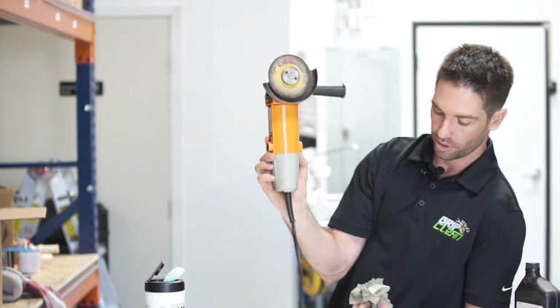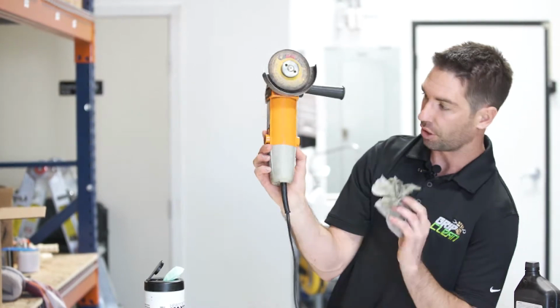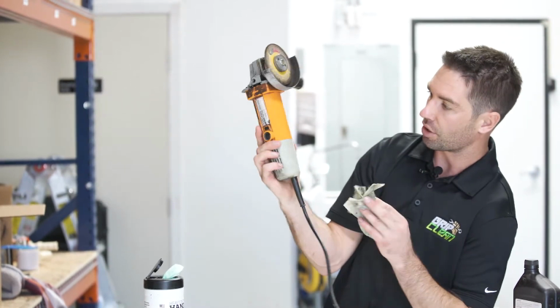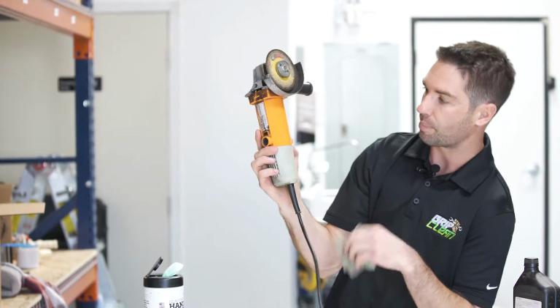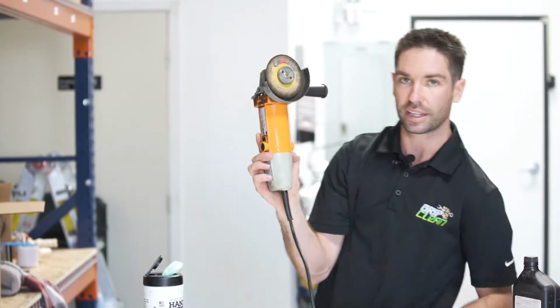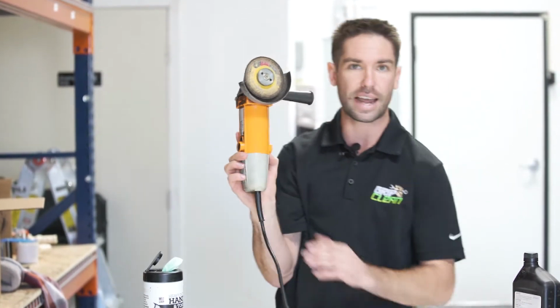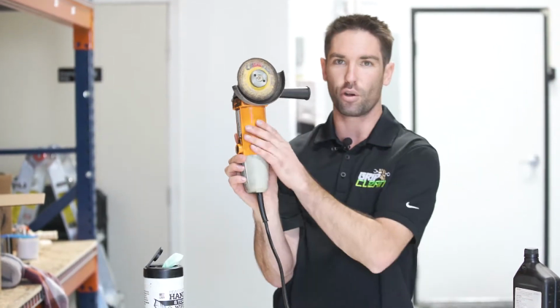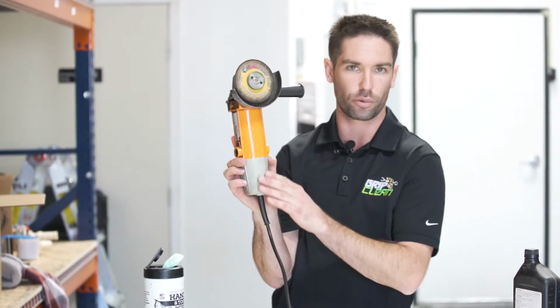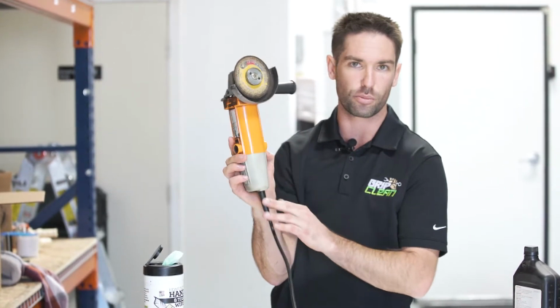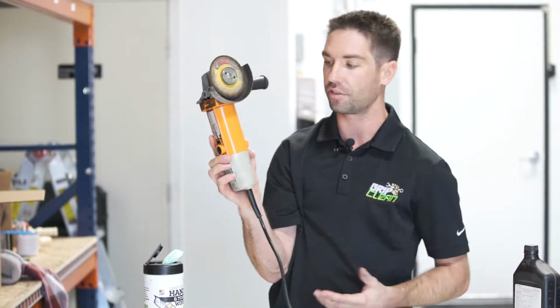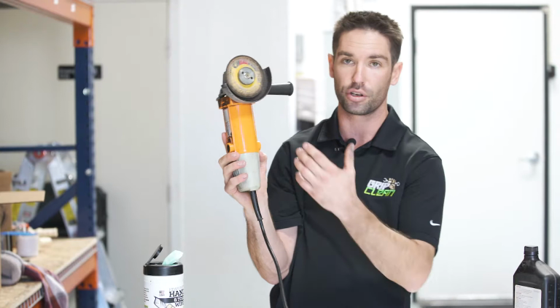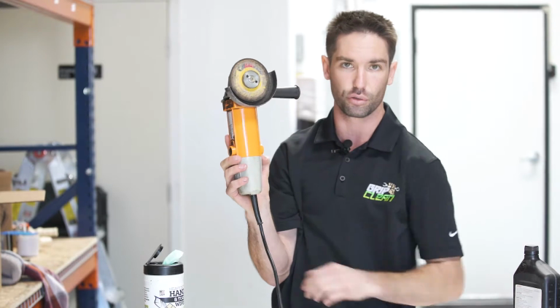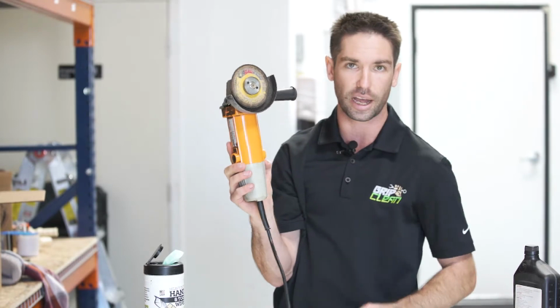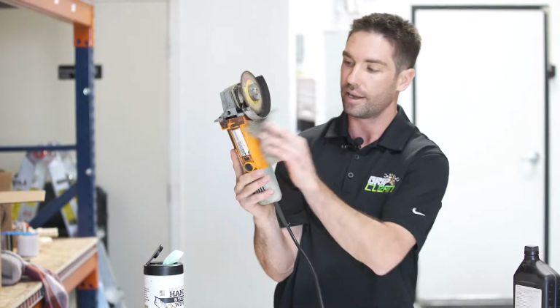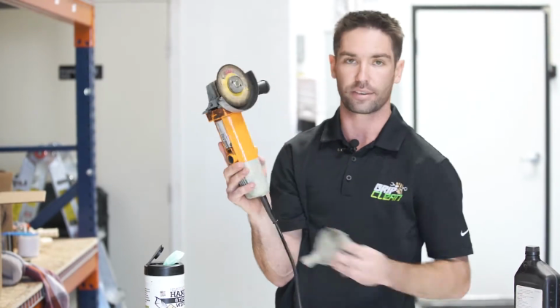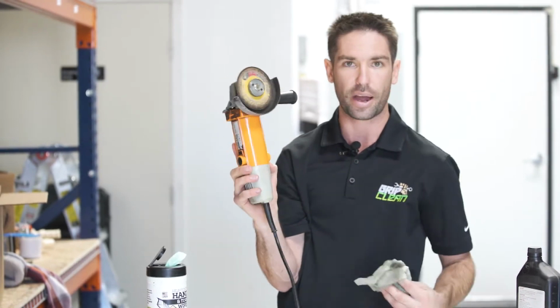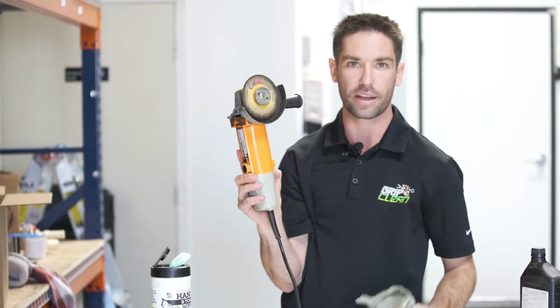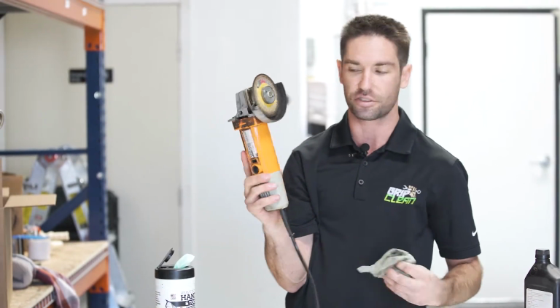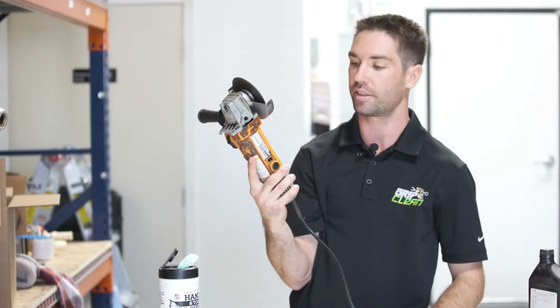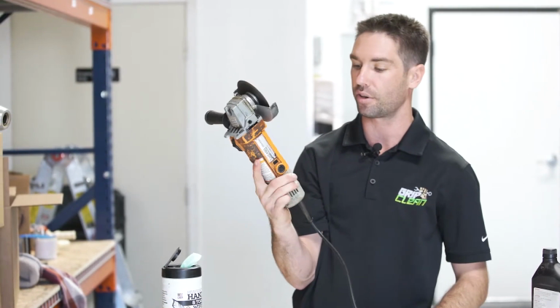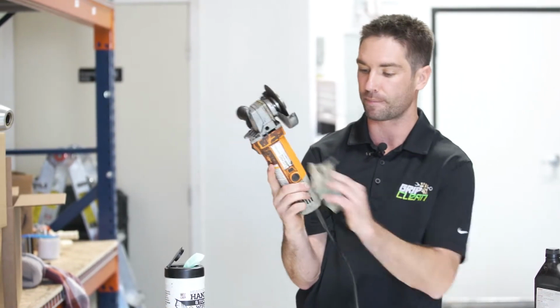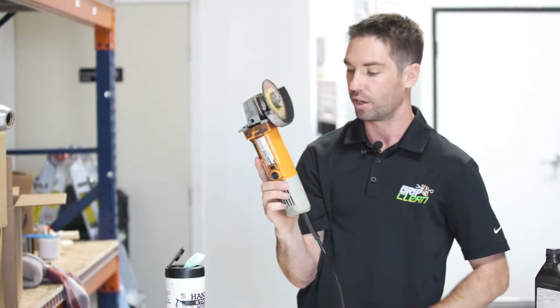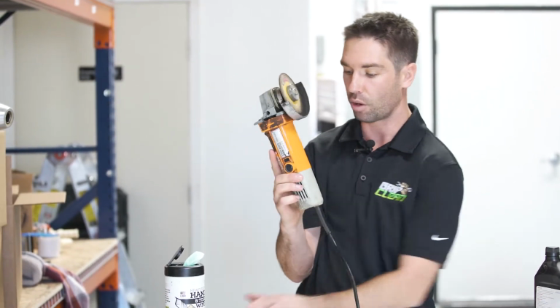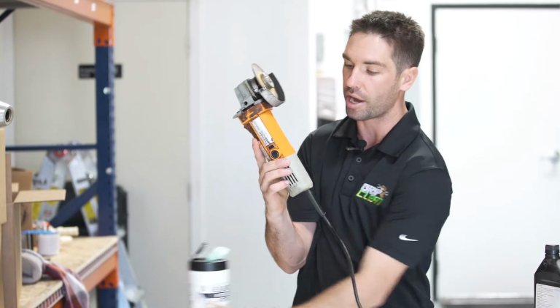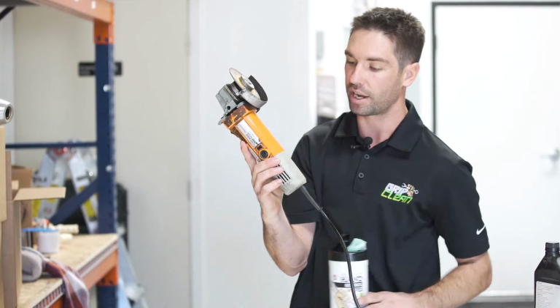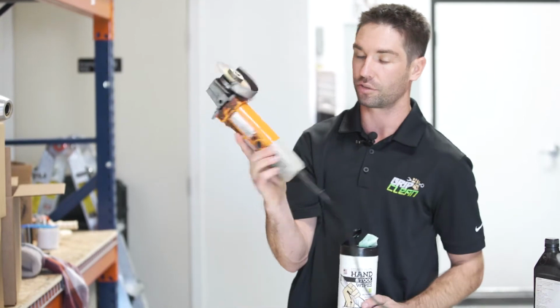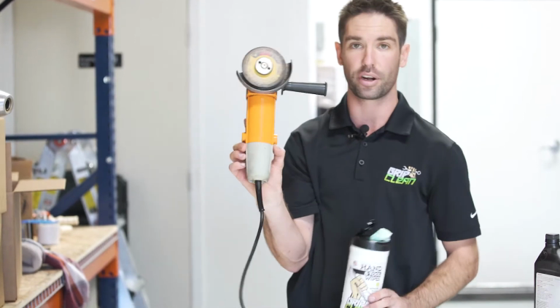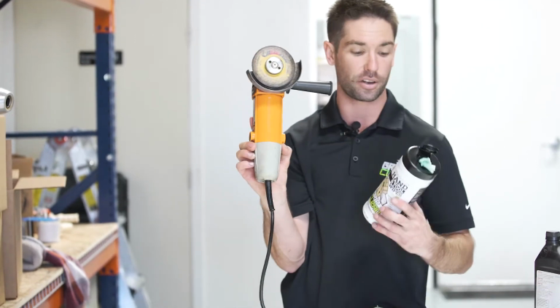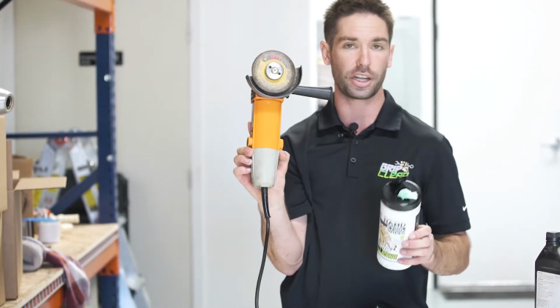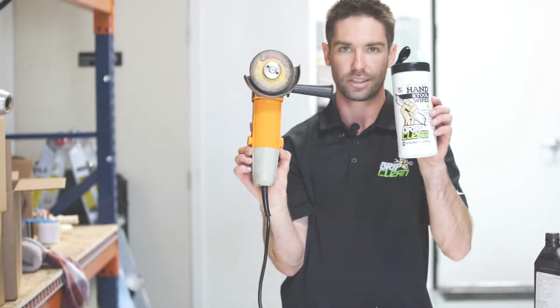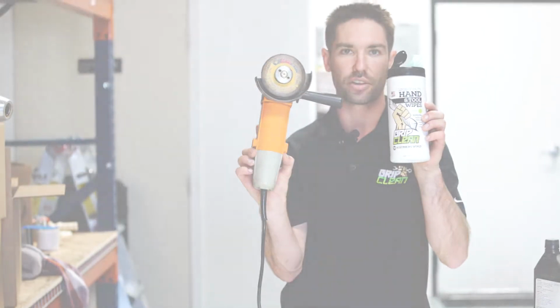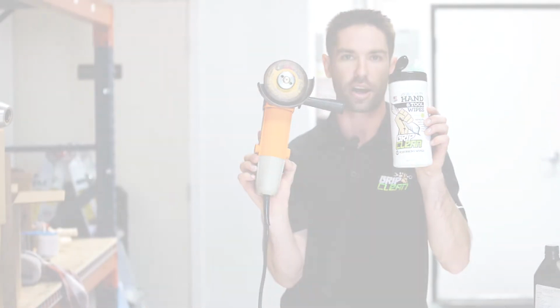It's really quality wipes — doesn't leave any nasty oil or residue behind. So if you go to use this tool again, it's not gonna slip out of your hands and cut you or anything. Really quality product. If you guys got tools or hands that you need to clean, try these wipes out.